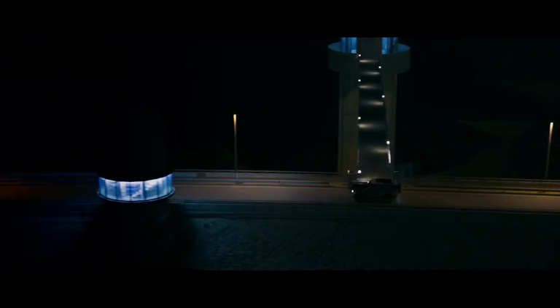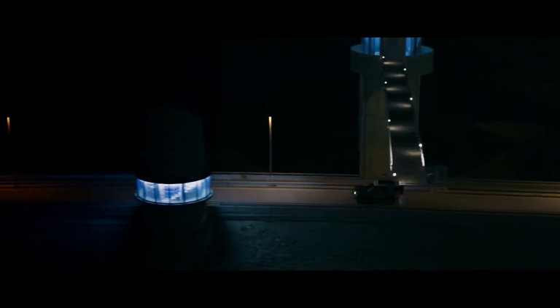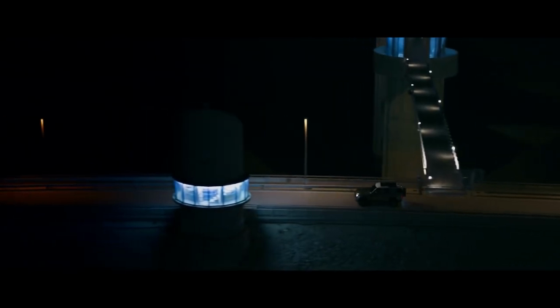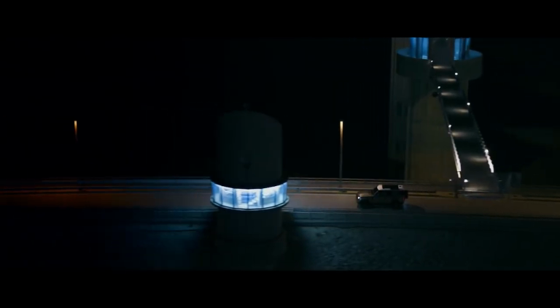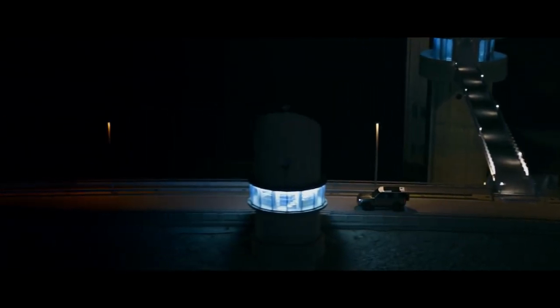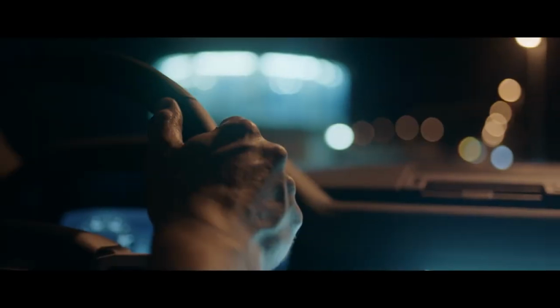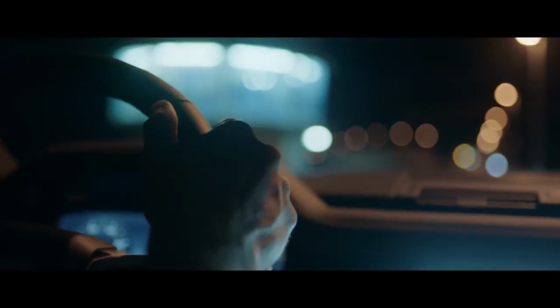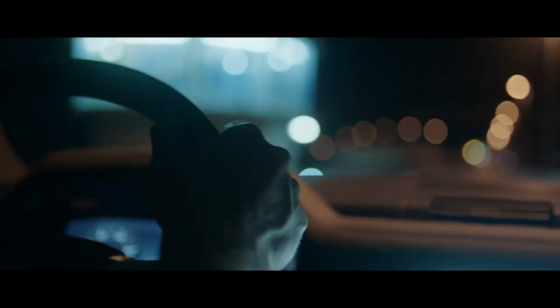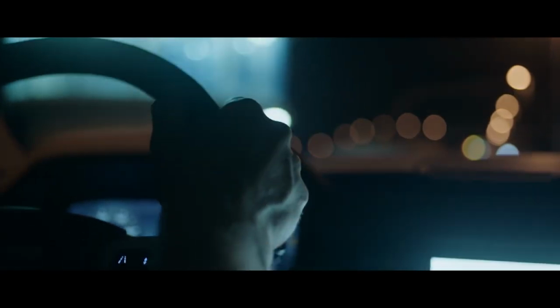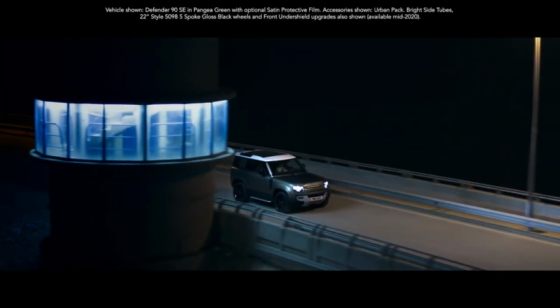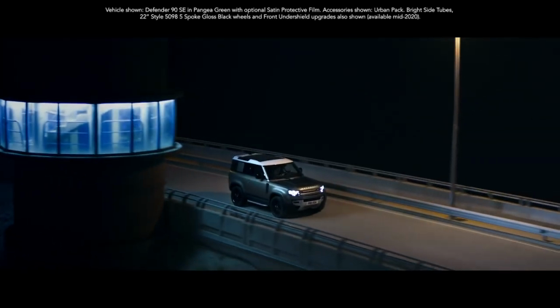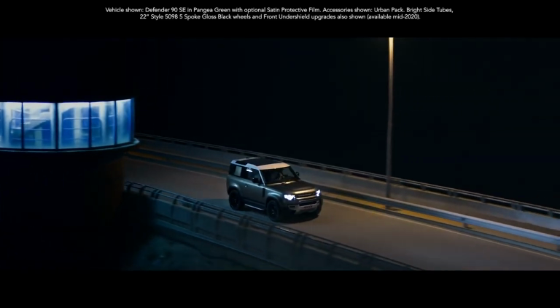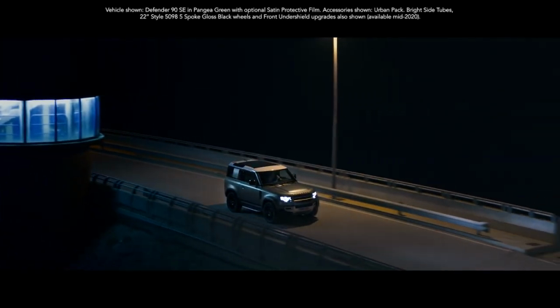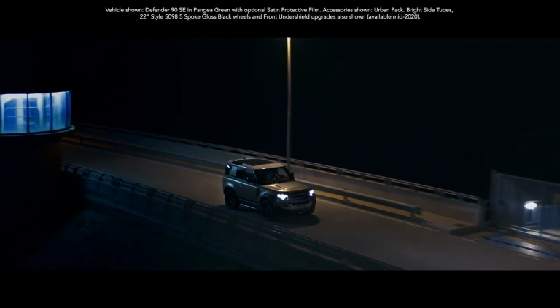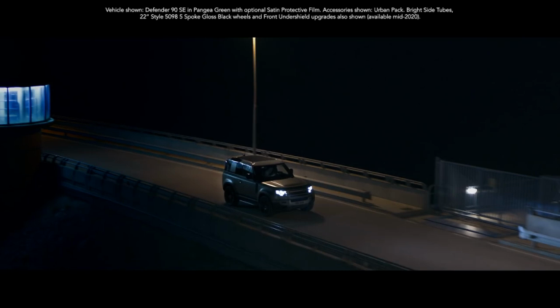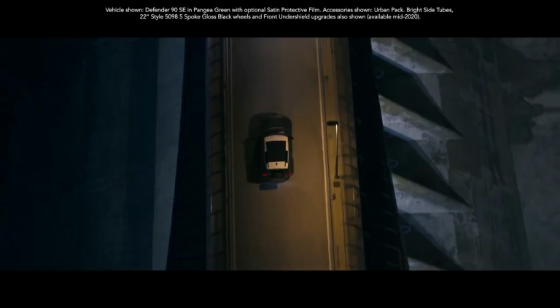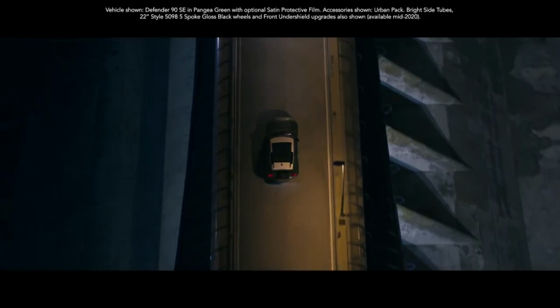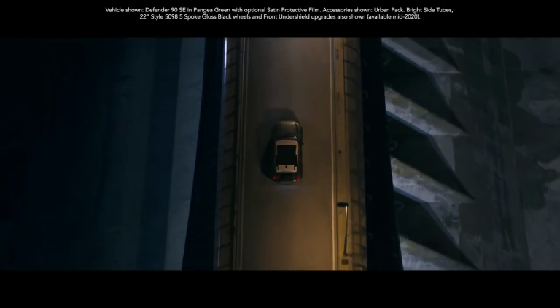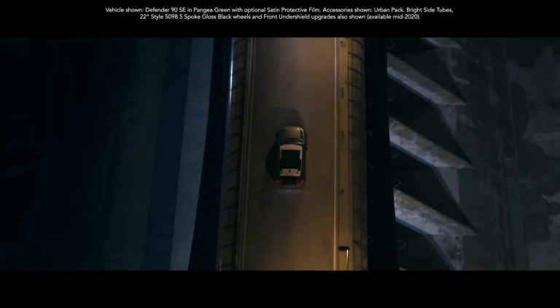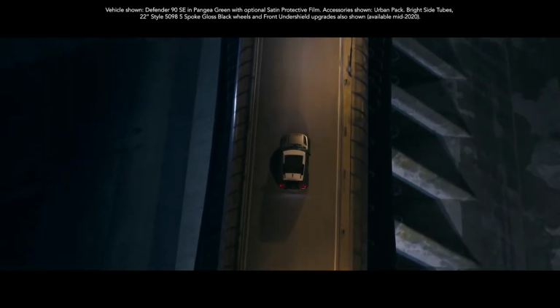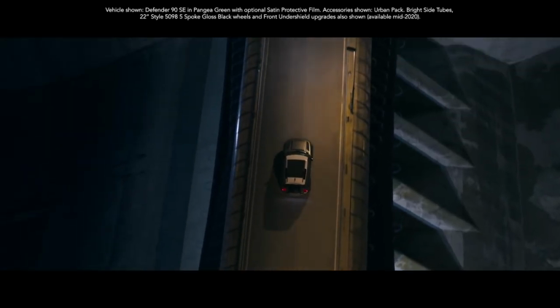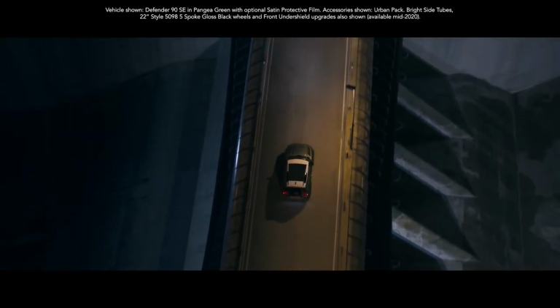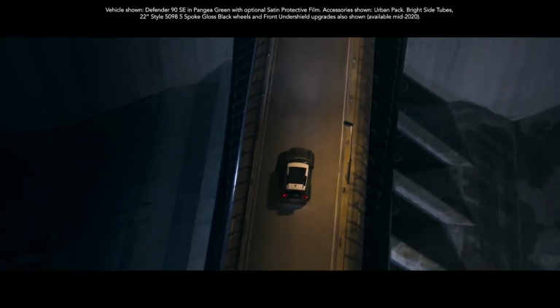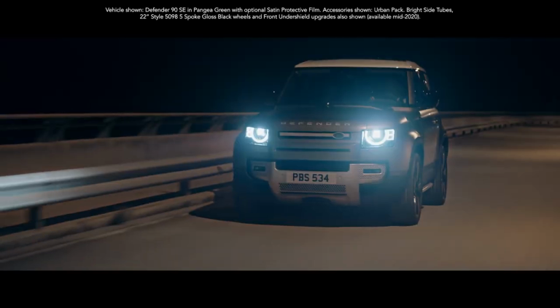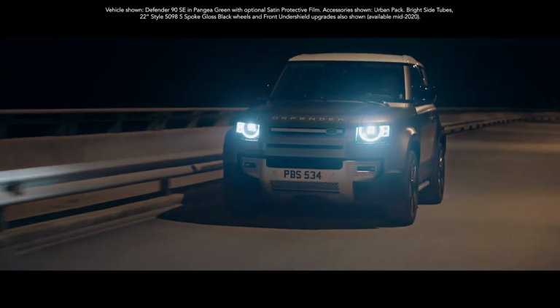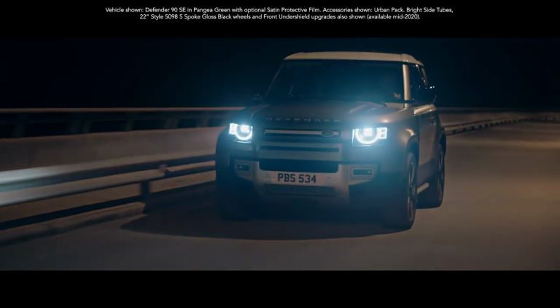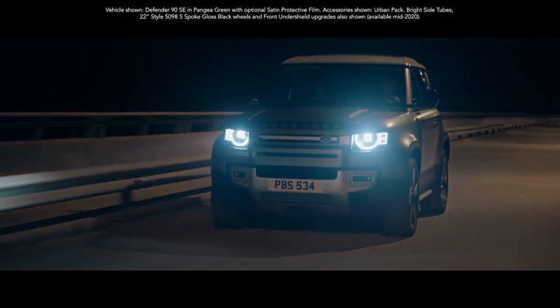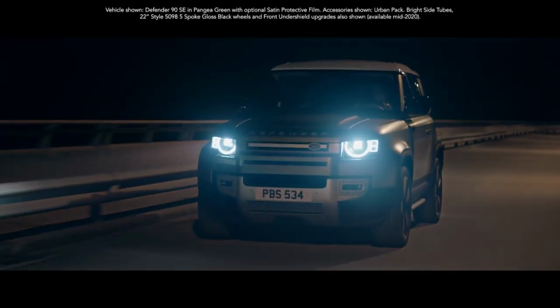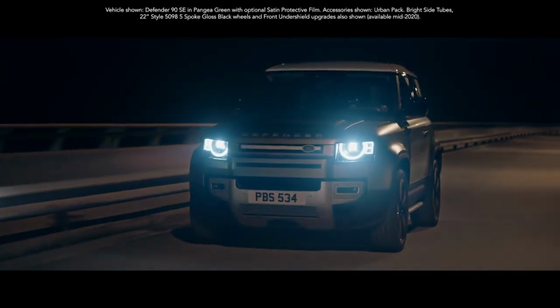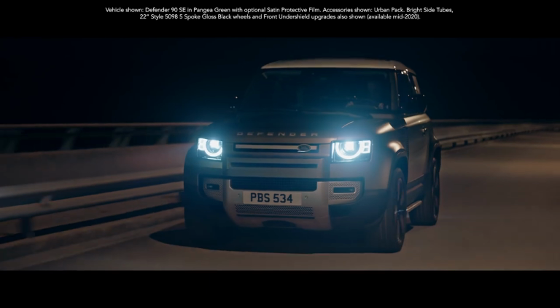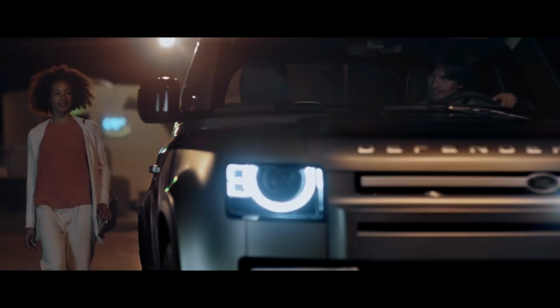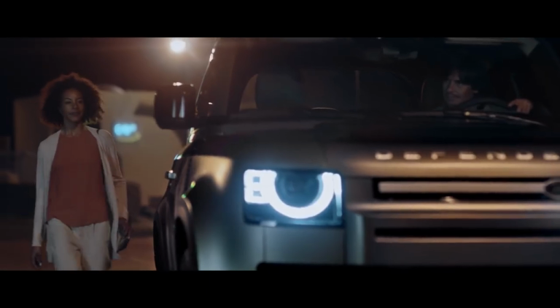Equipped for 21st century adventures, Defender features our most advanced technologies to date, ensuring you and your passengers are always connected, informed and entertained.